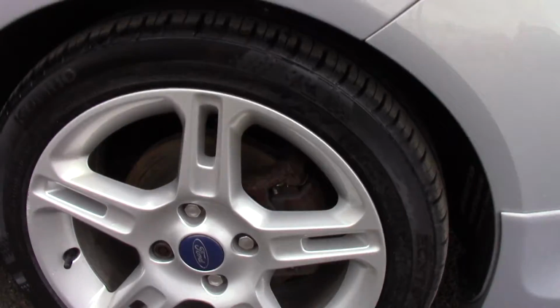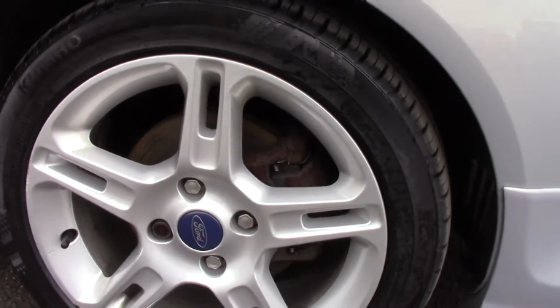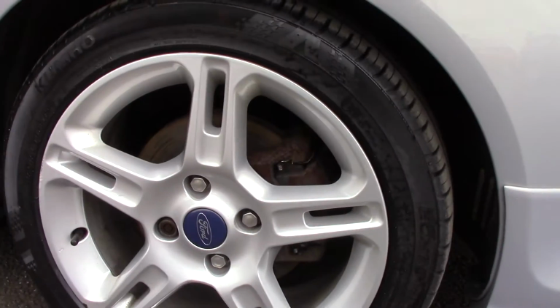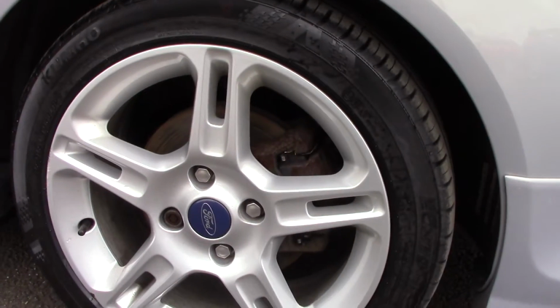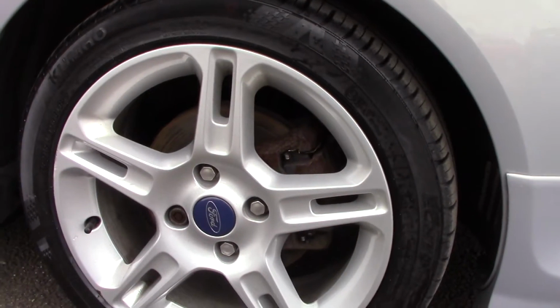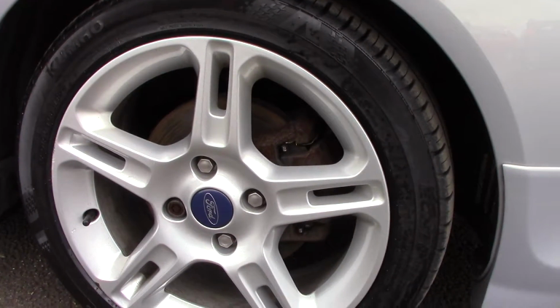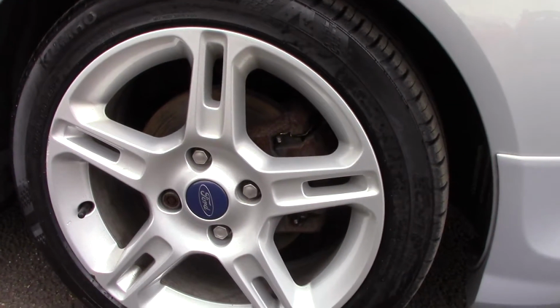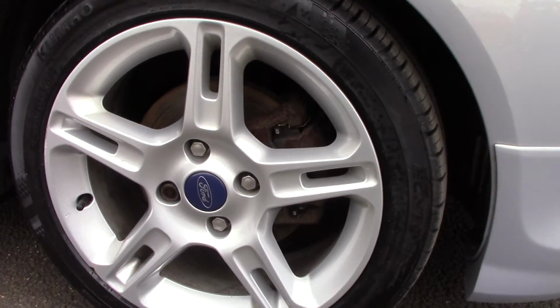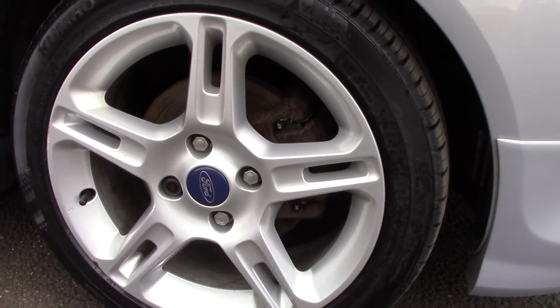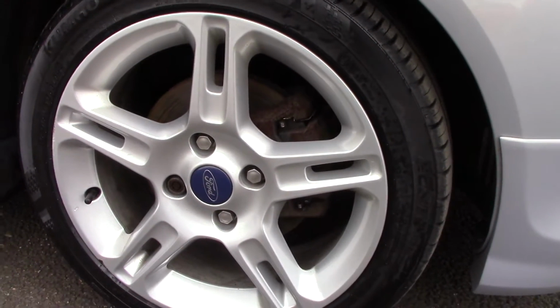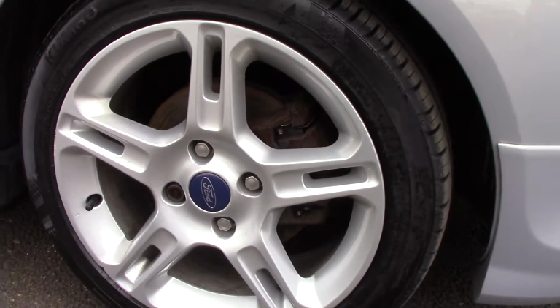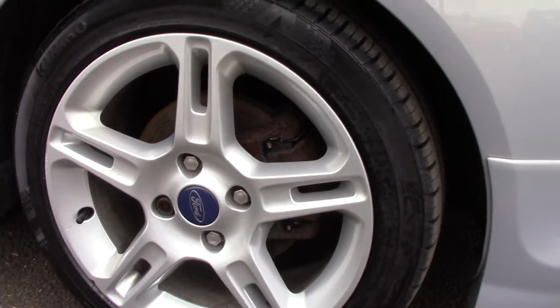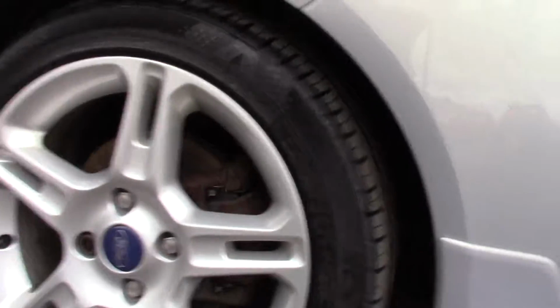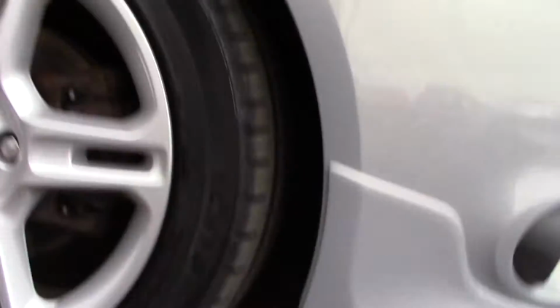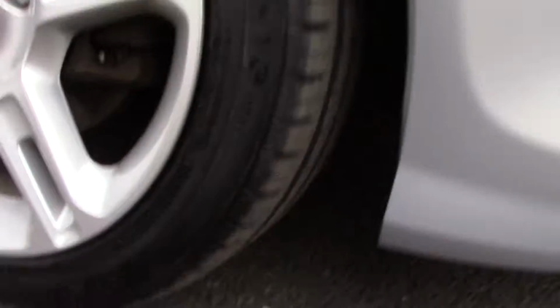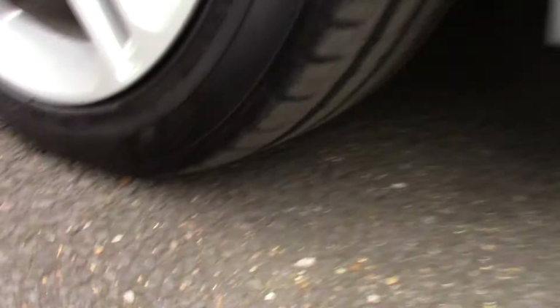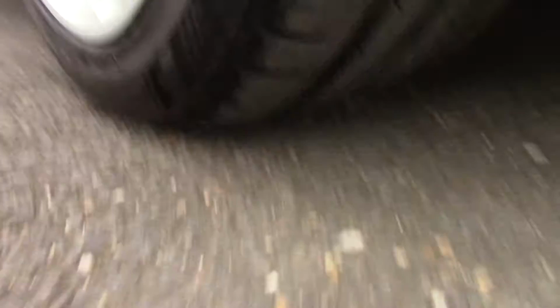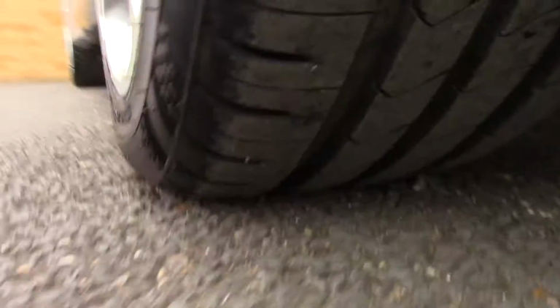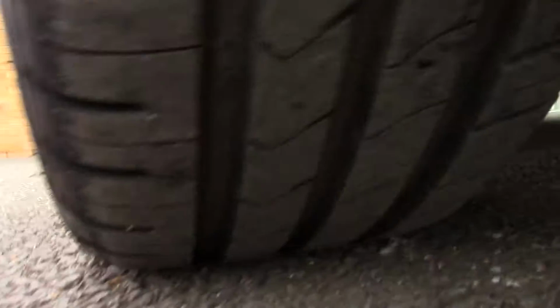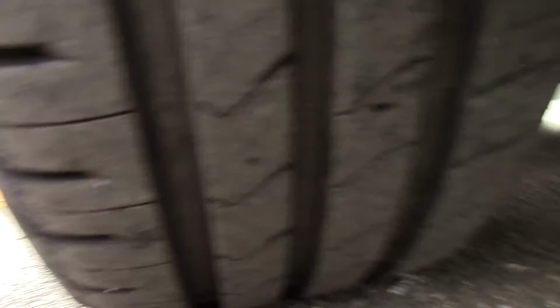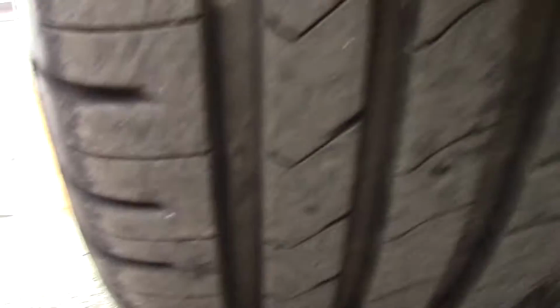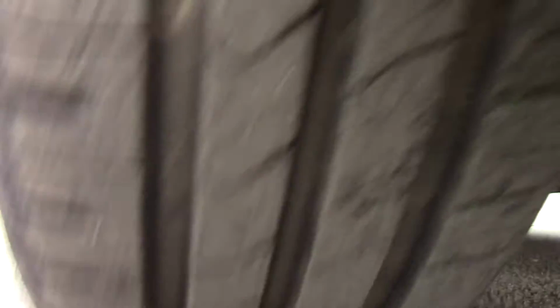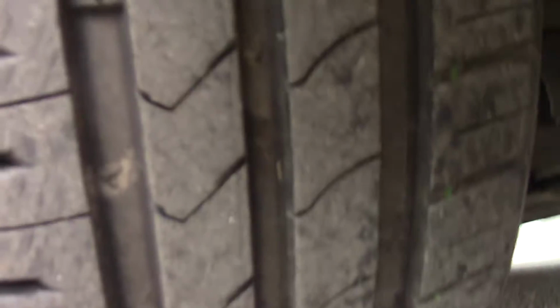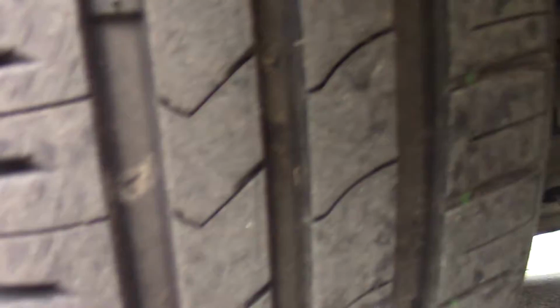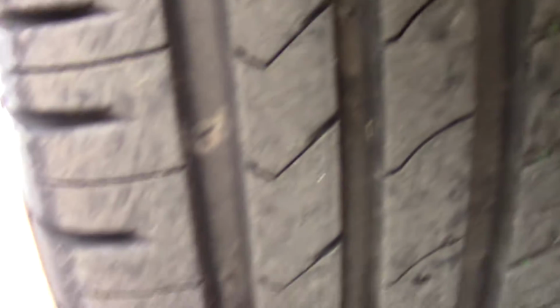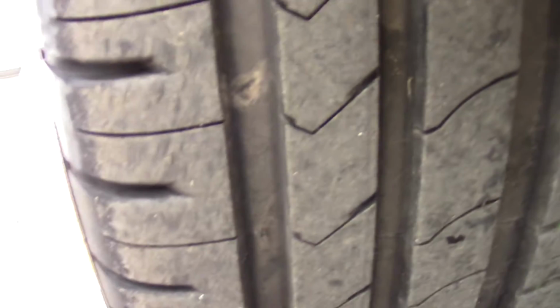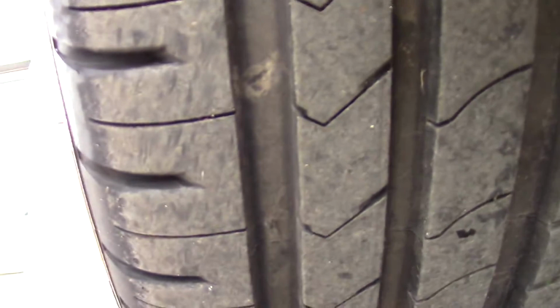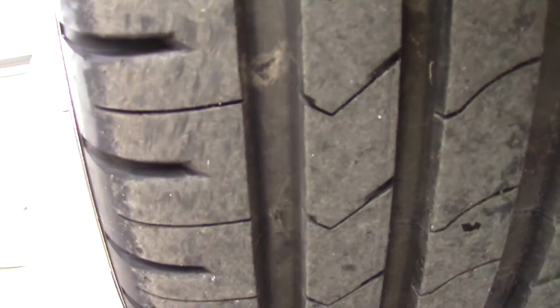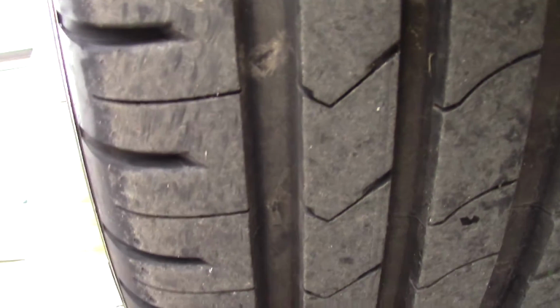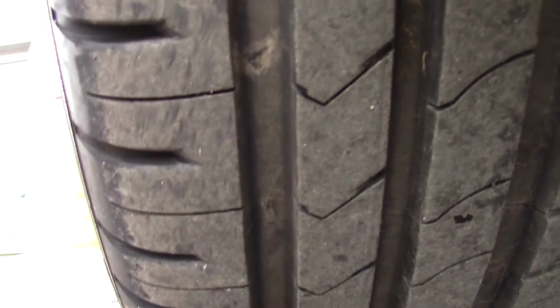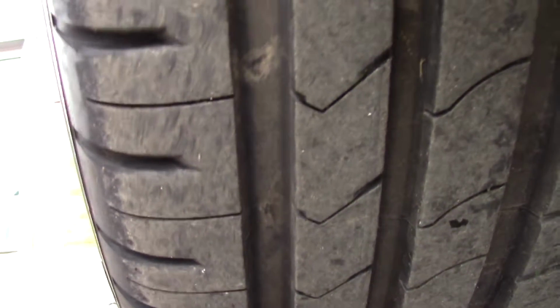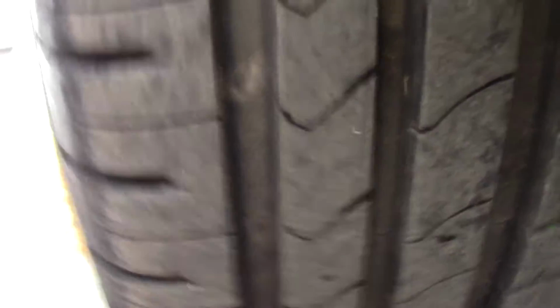Down here we can get a look at the alloy wheels. Compared to a new tire, which is 8mm, these are 7mm on the front and 6mm on the rear.